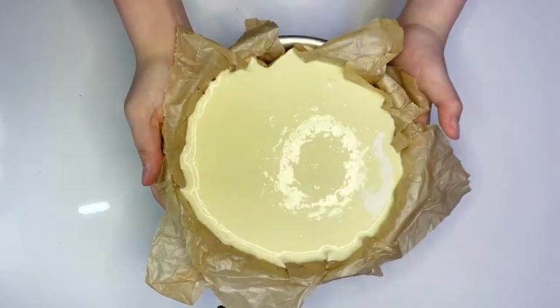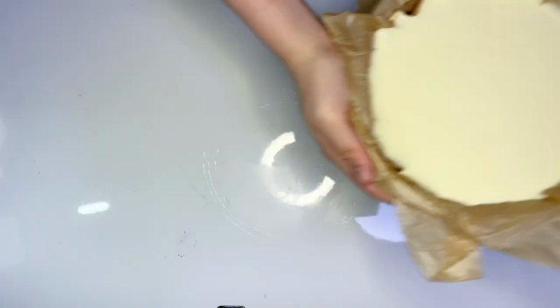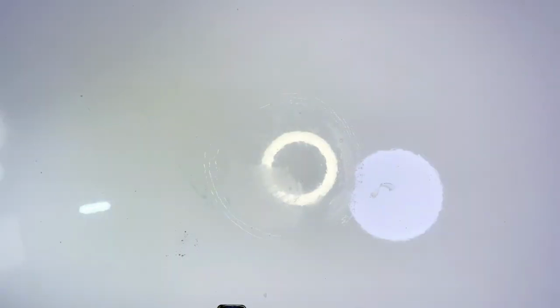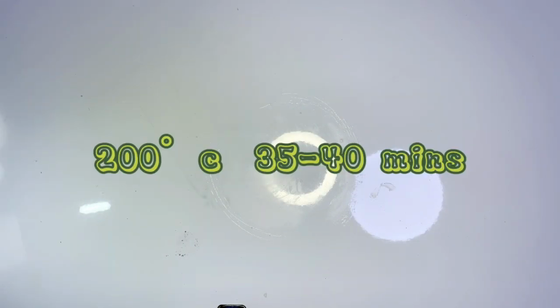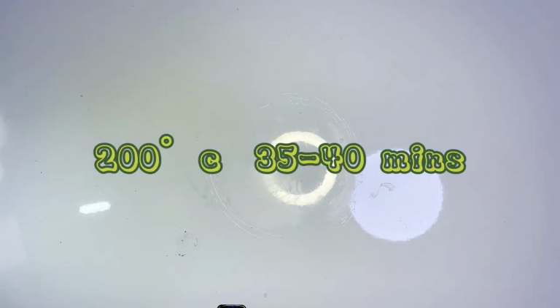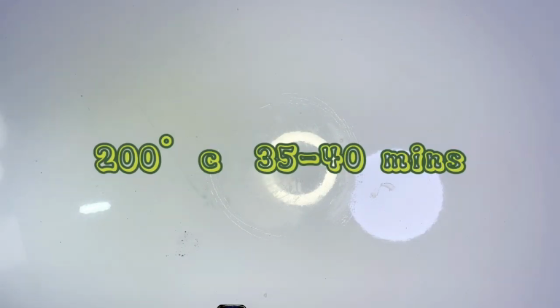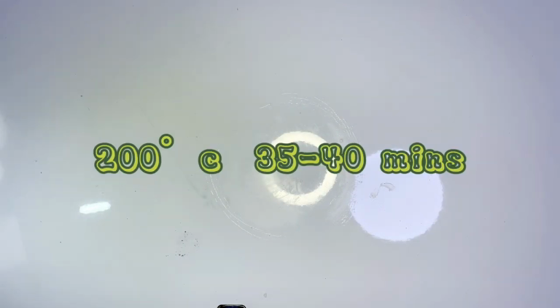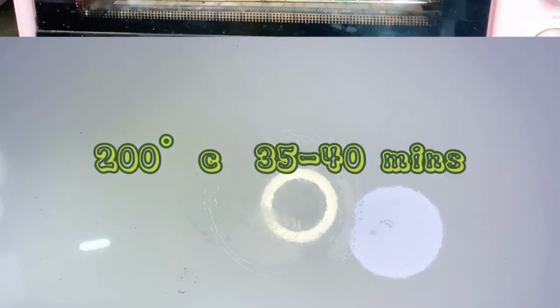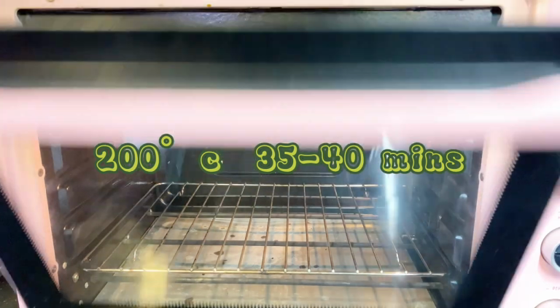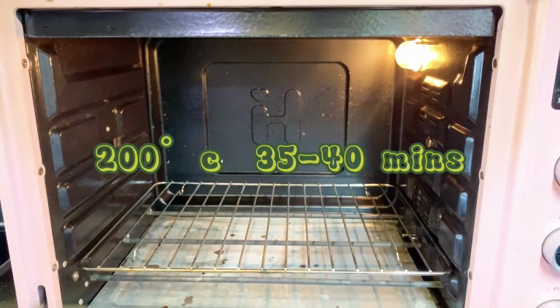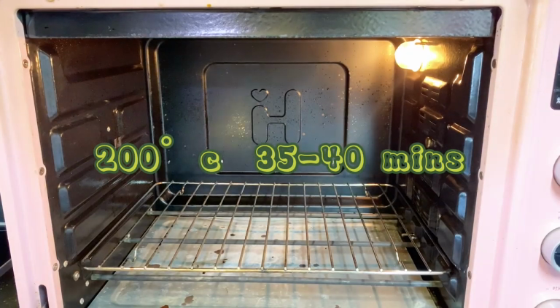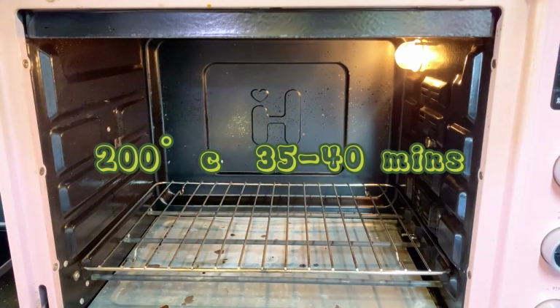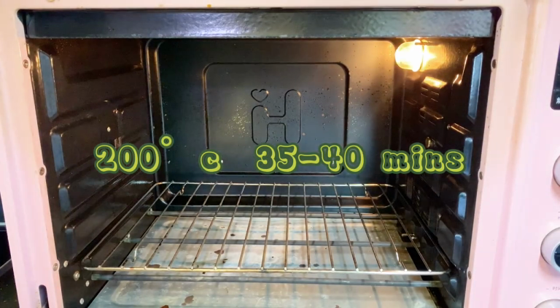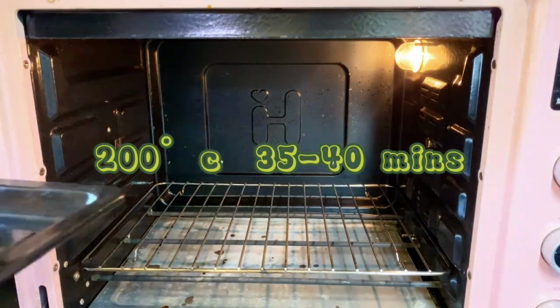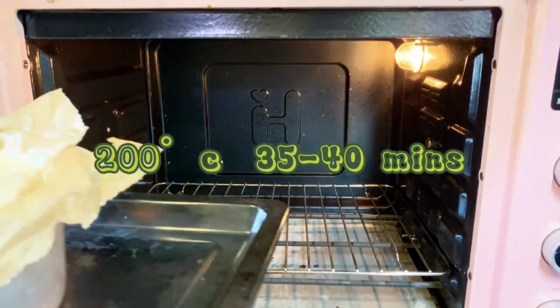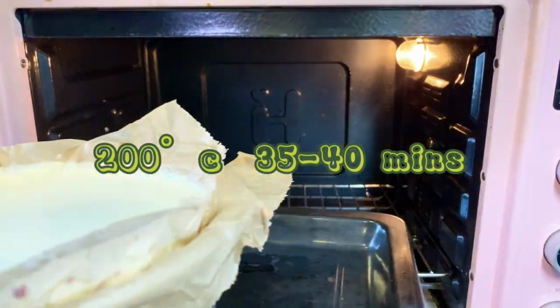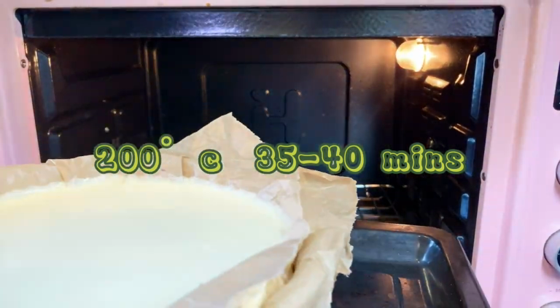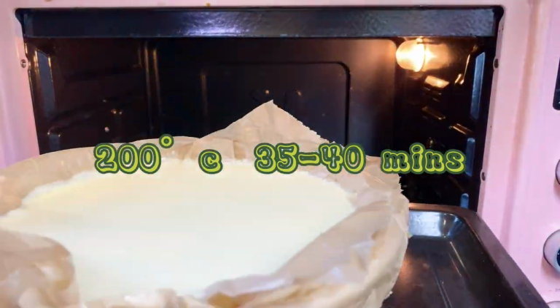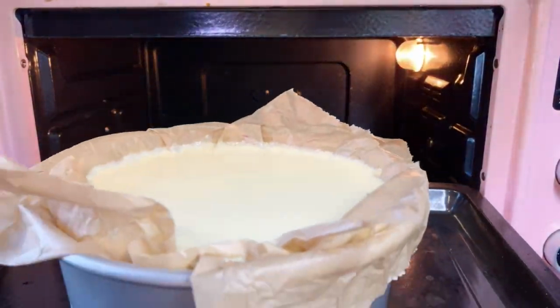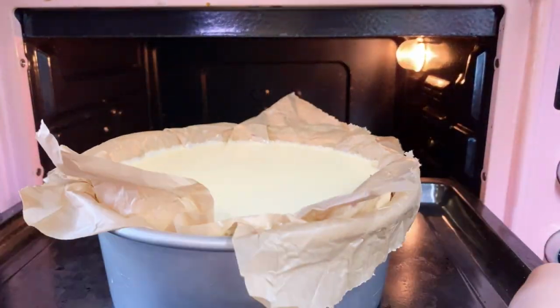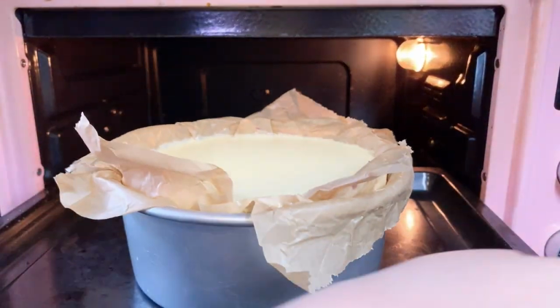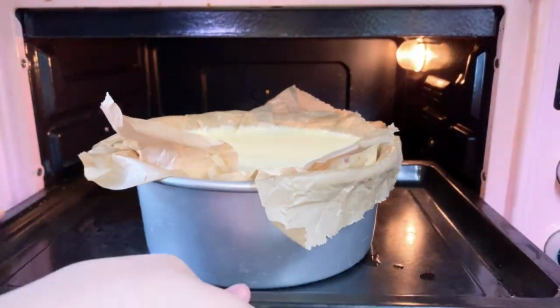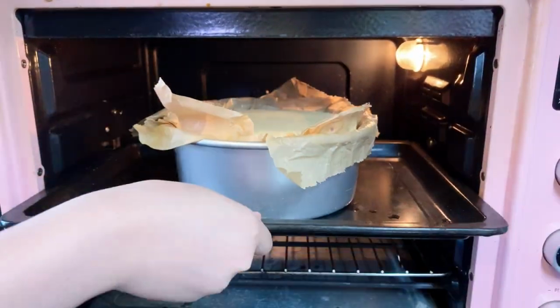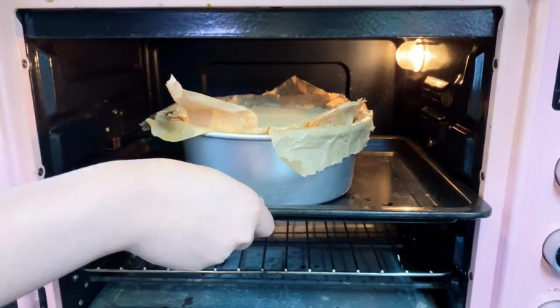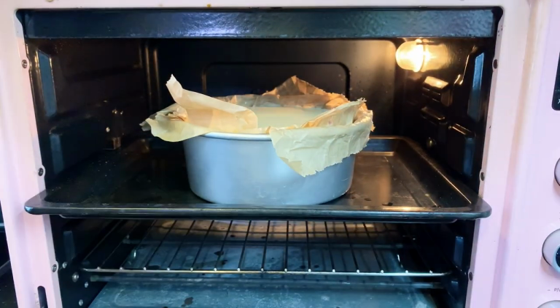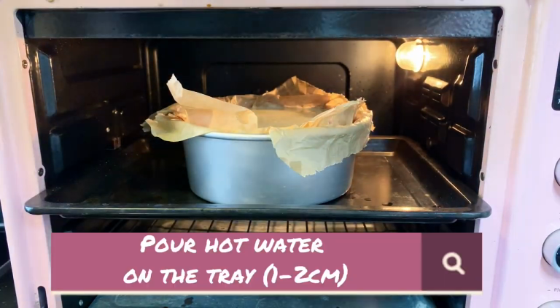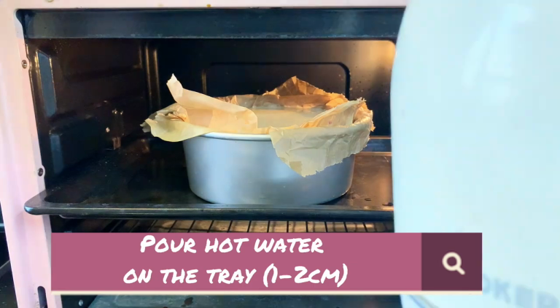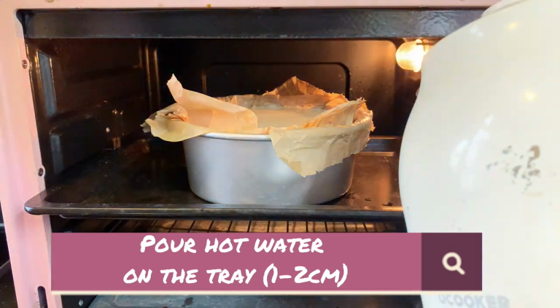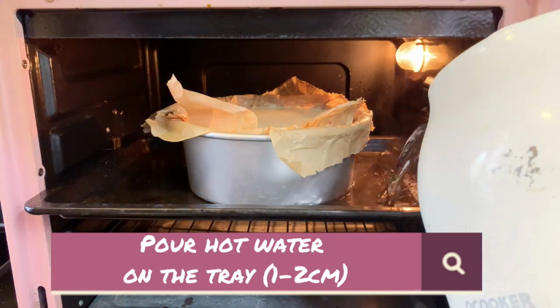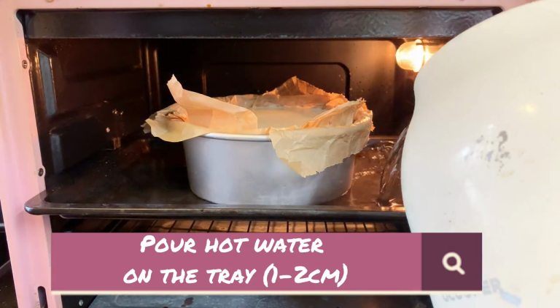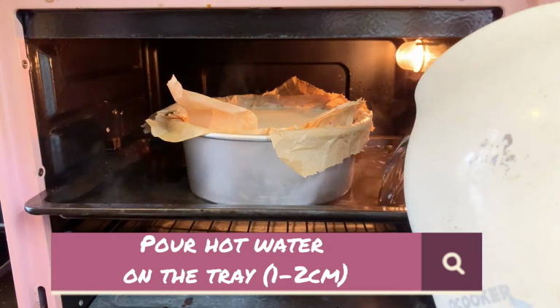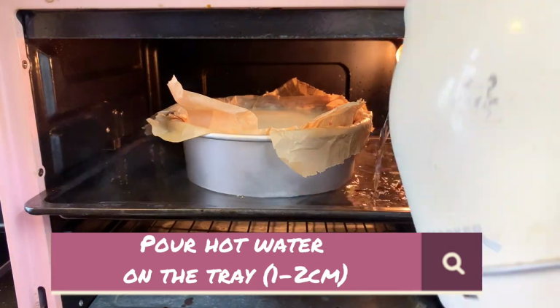Bake it at 200 degrees Celsius for 35 minutes. Pour hot water on the tray.